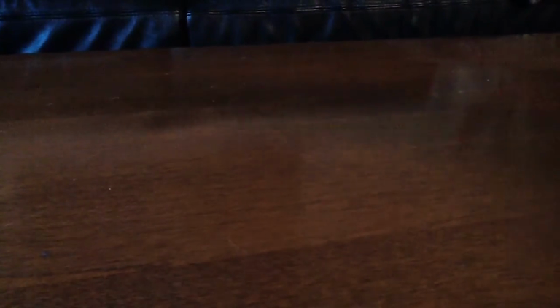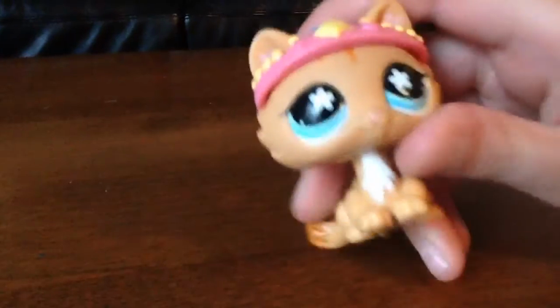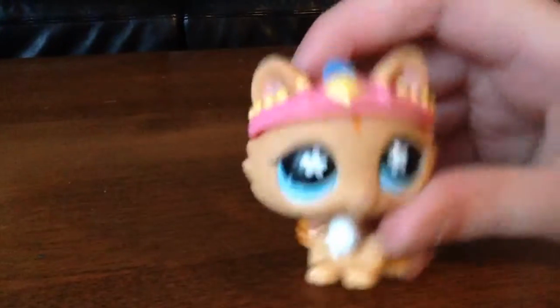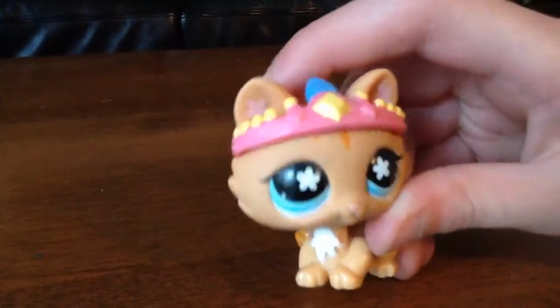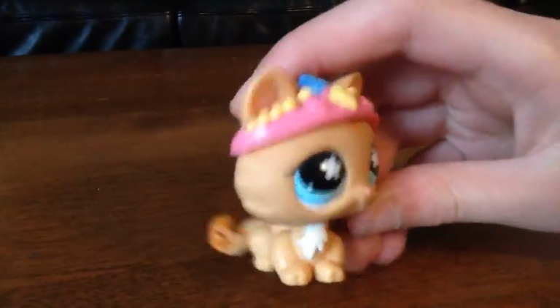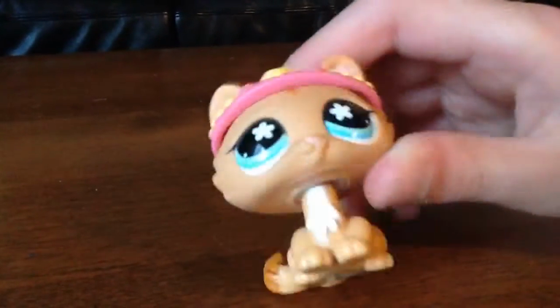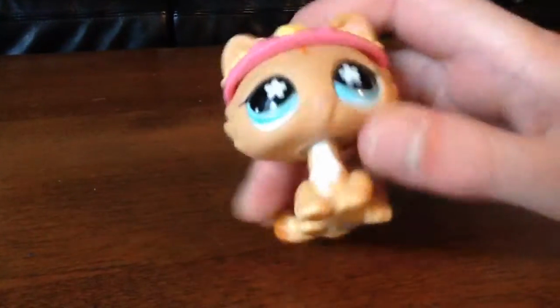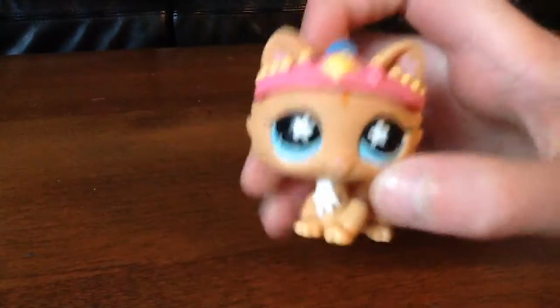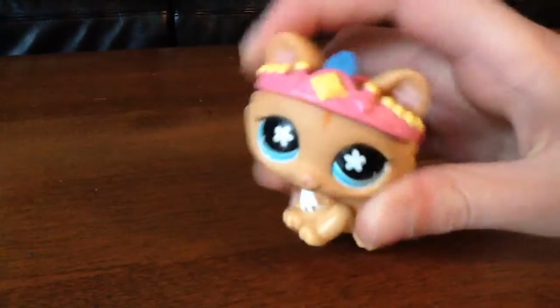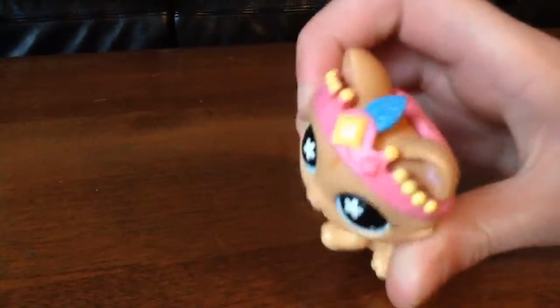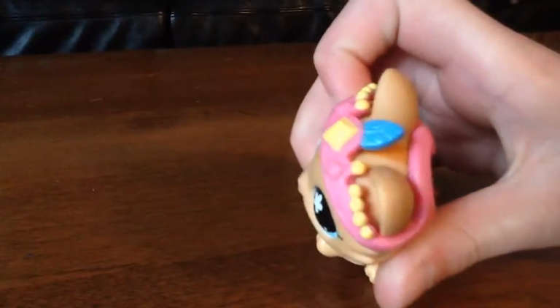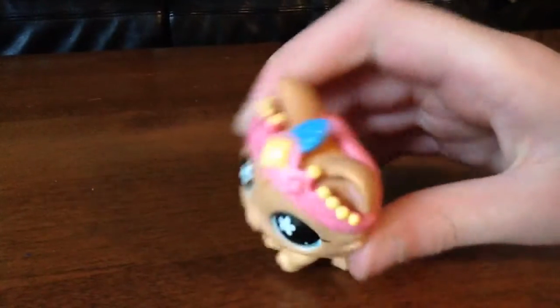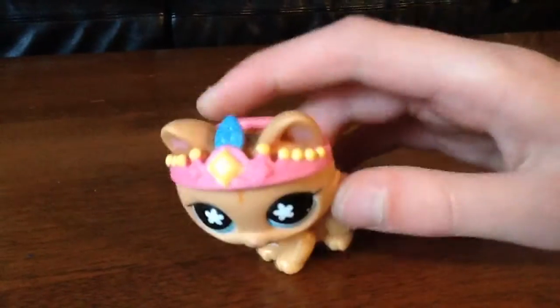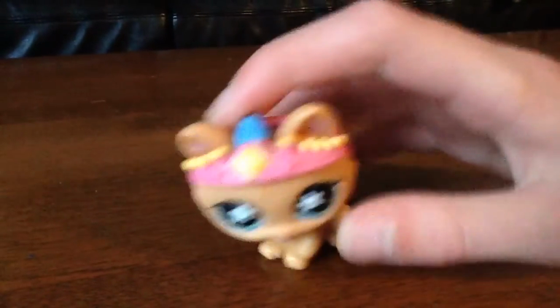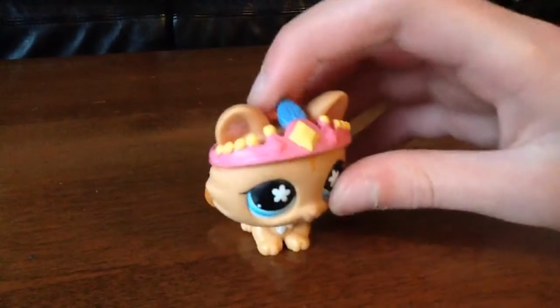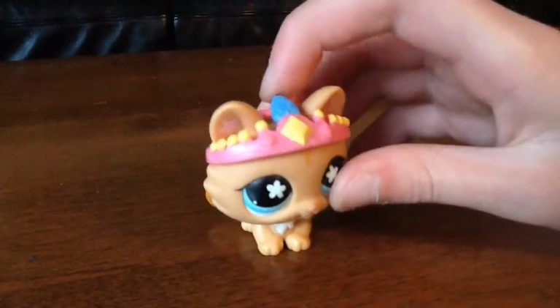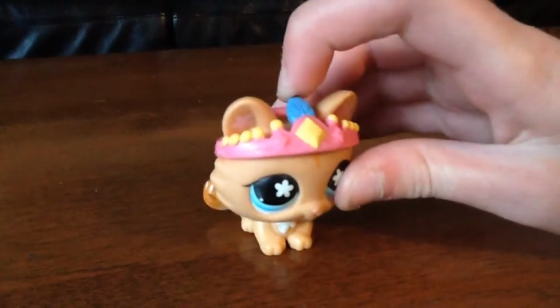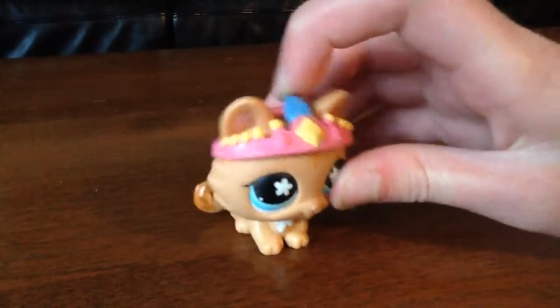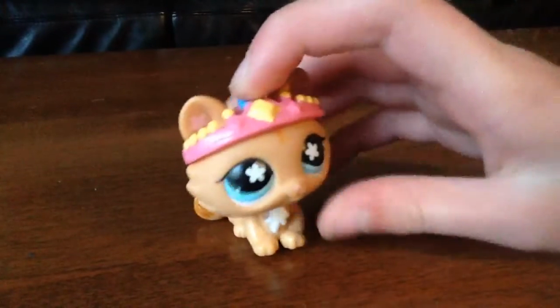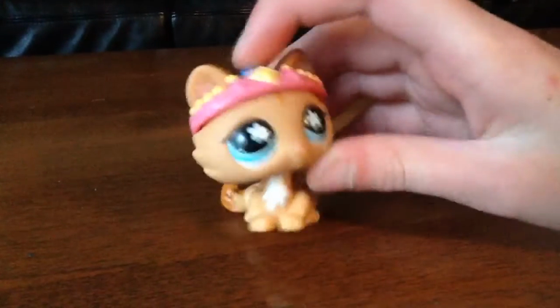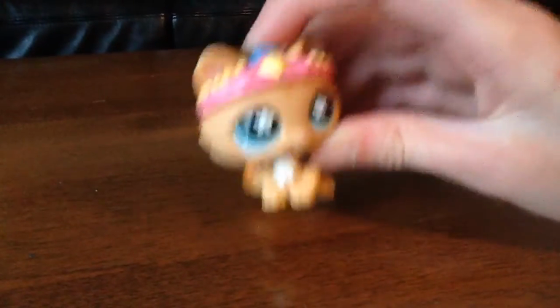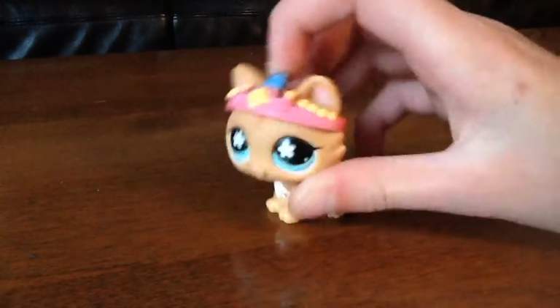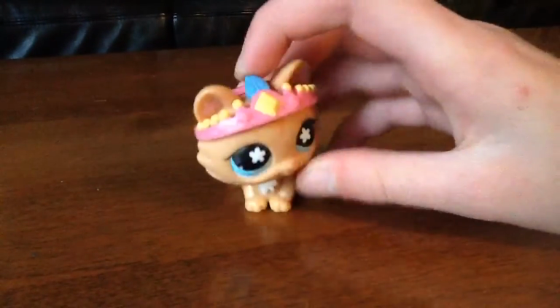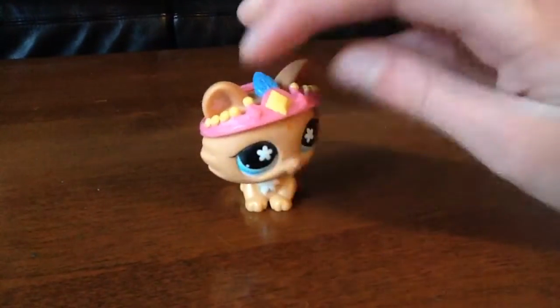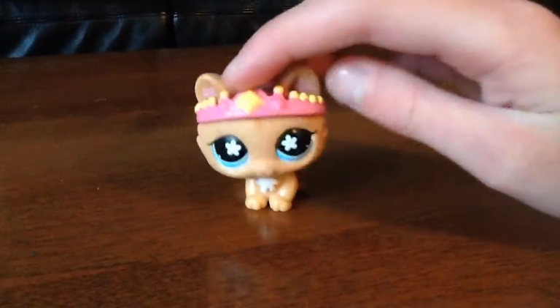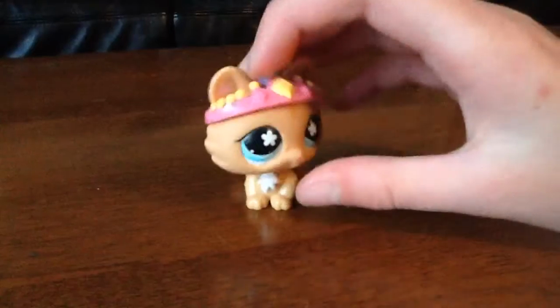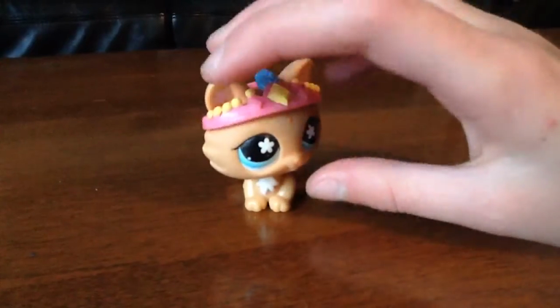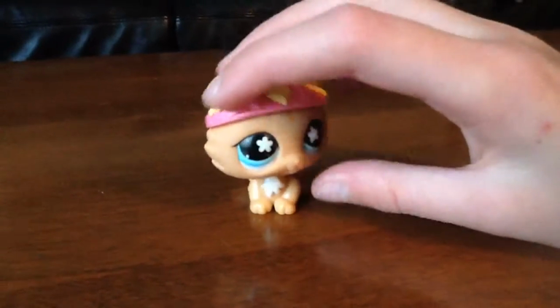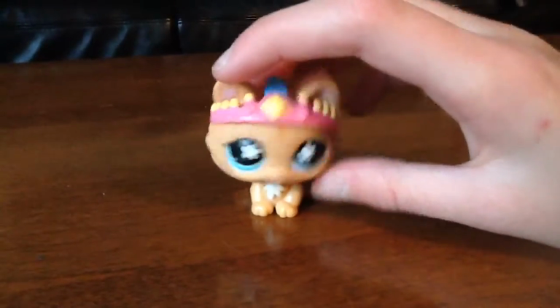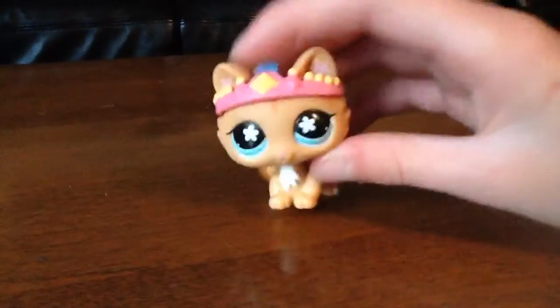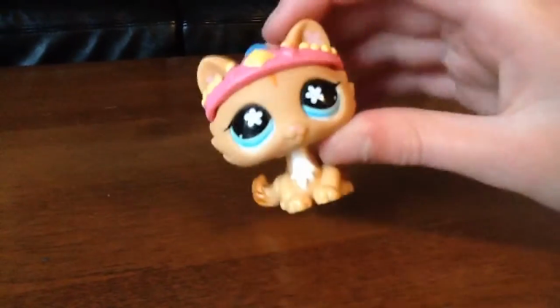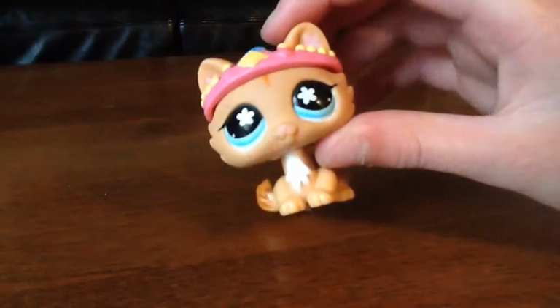Wow, look at this cat. This cat has a really beautiful crown. This was from my peacock, but oh well, I gave it to a cat. So she is Venus.